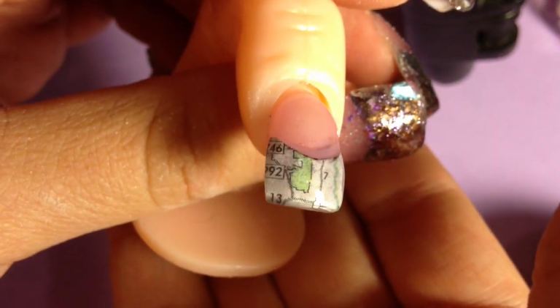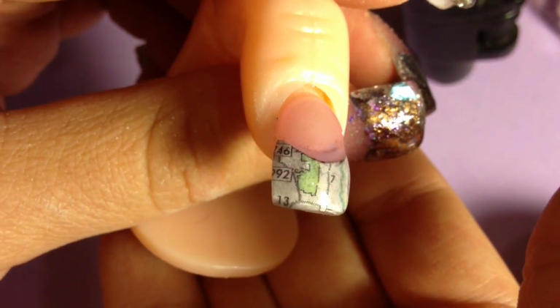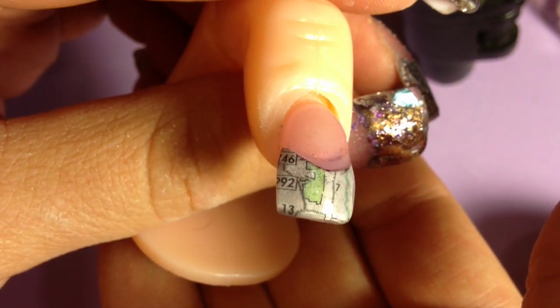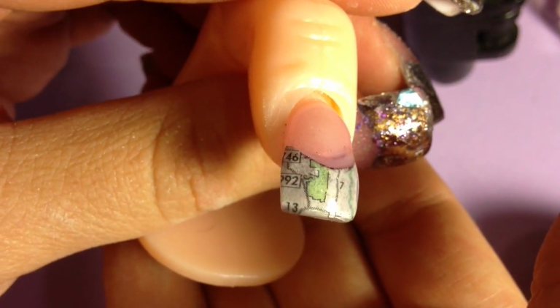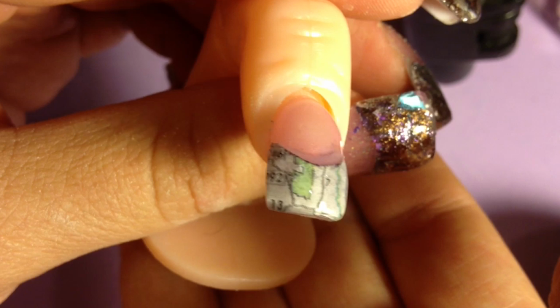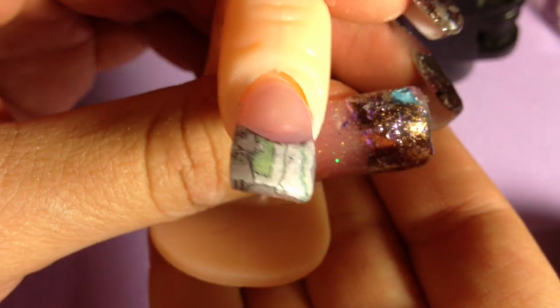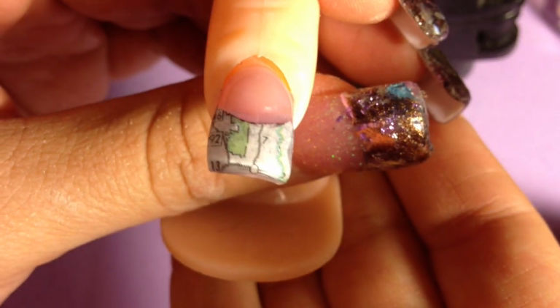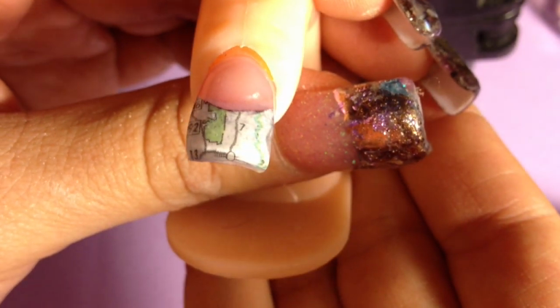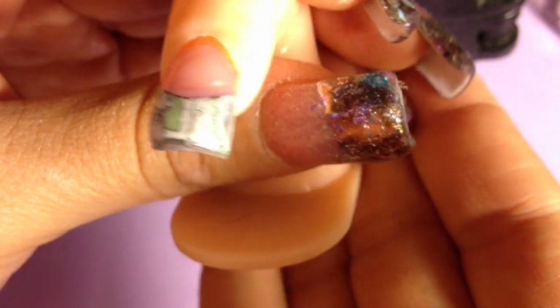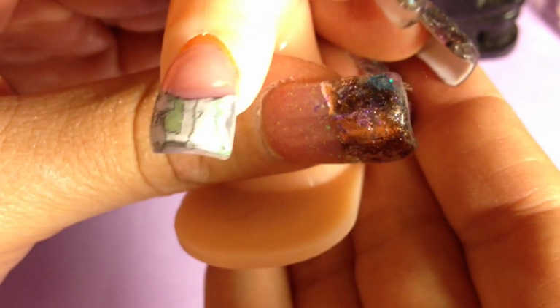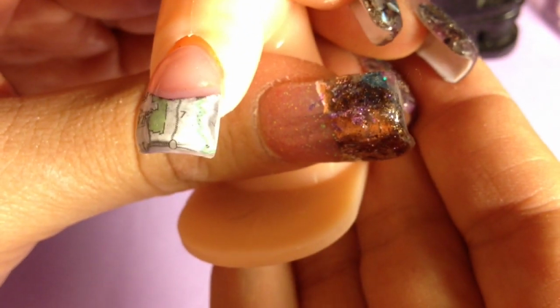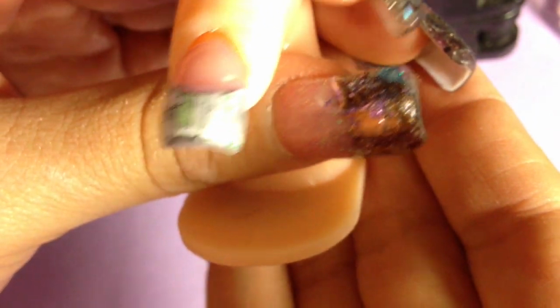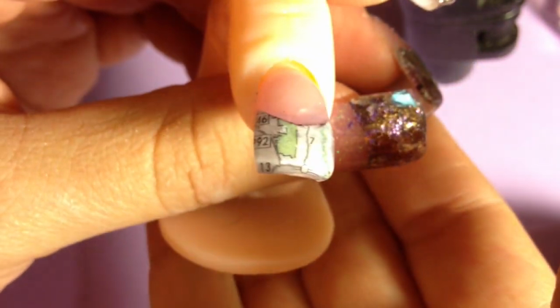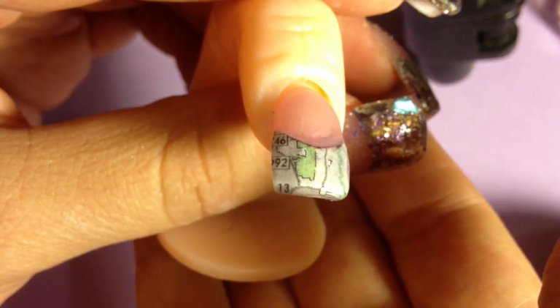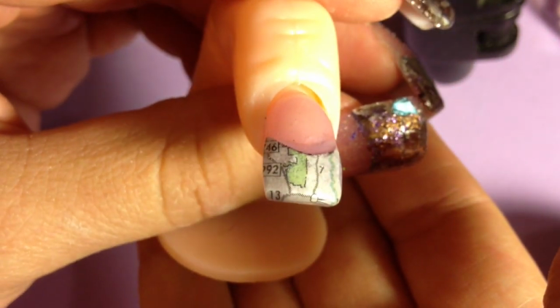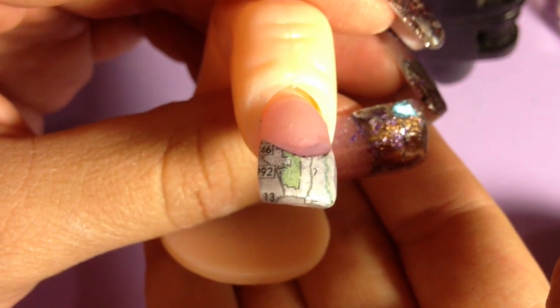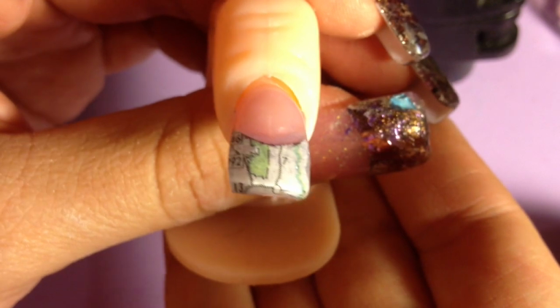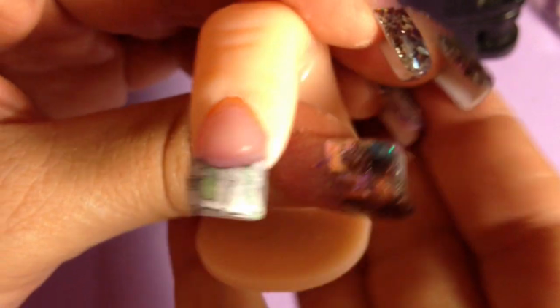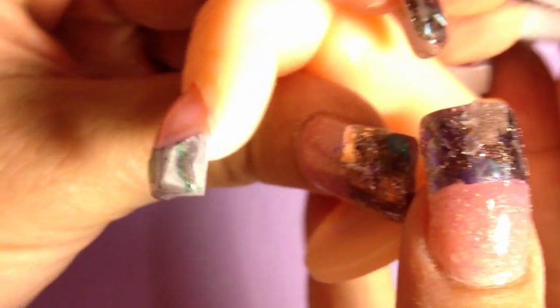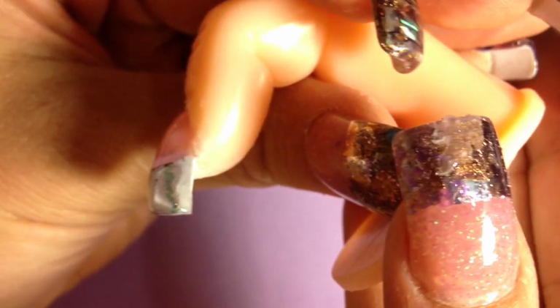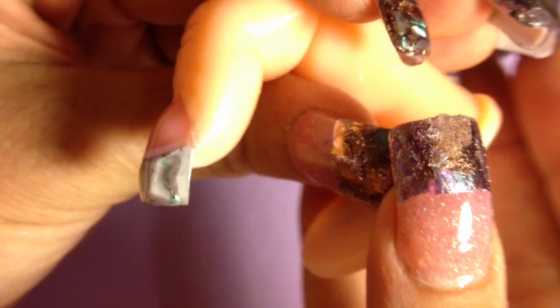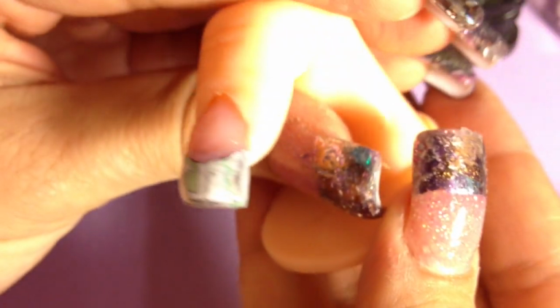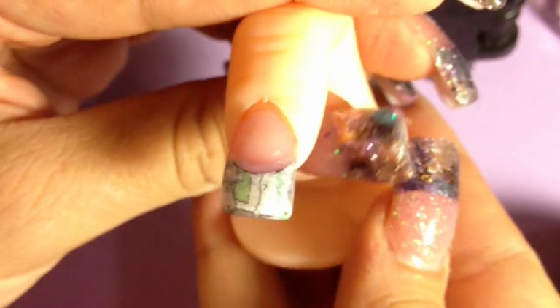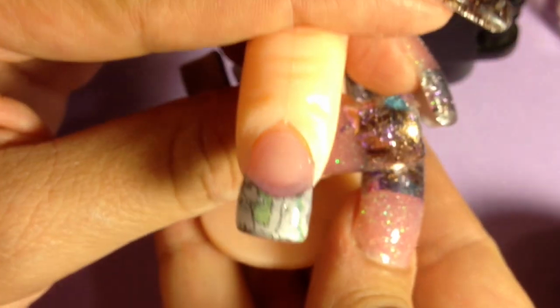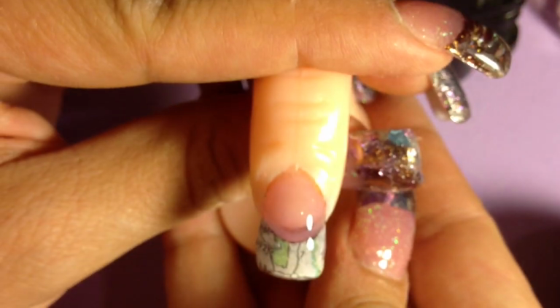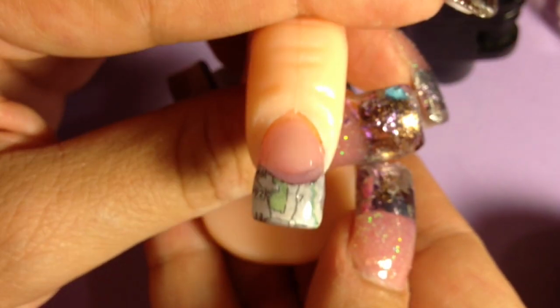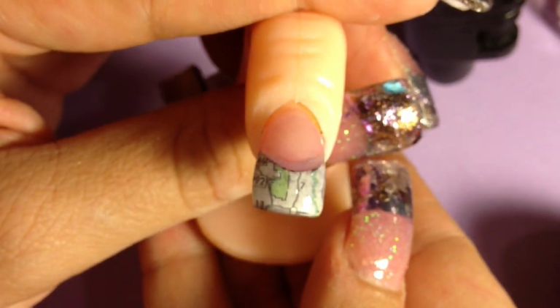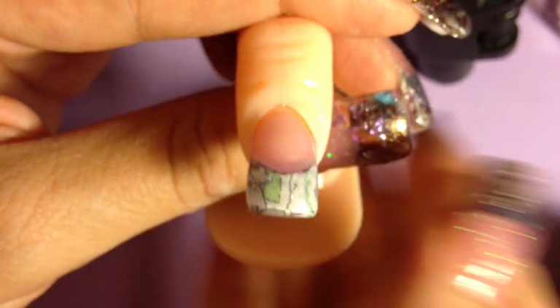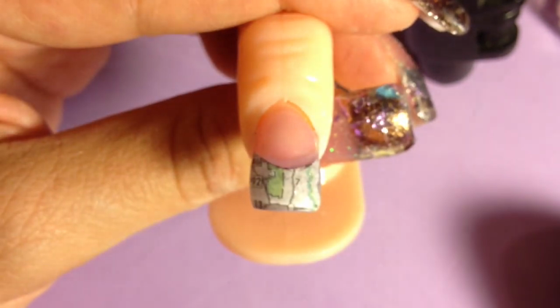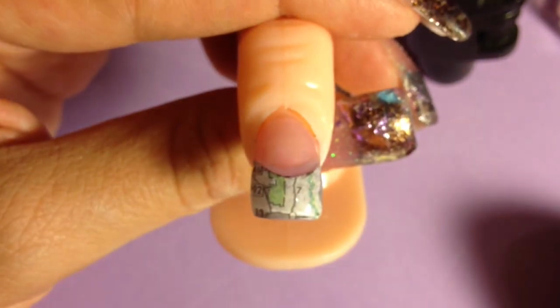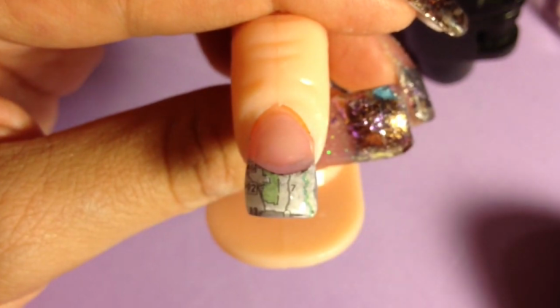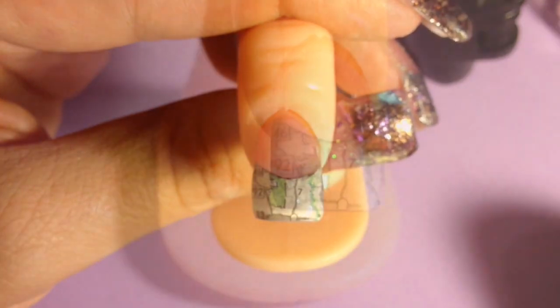As you can see, nothing bled or smeared — you can still see the roadmap really clearly. I hope you all give this a try, and as always, thanks for watching and have a wonderful day!